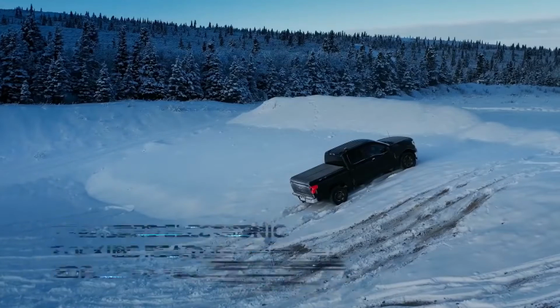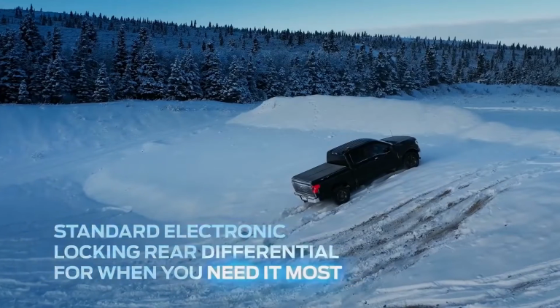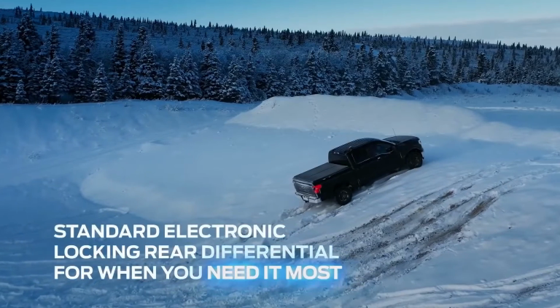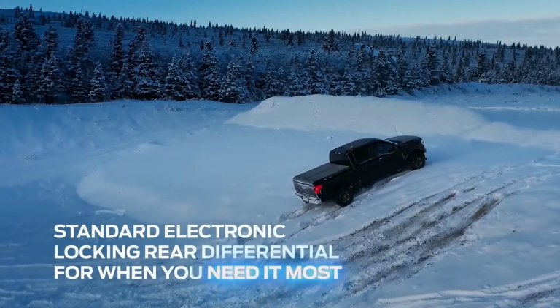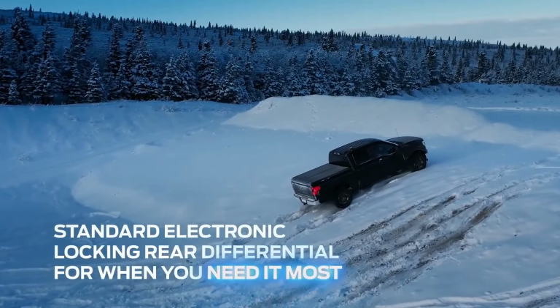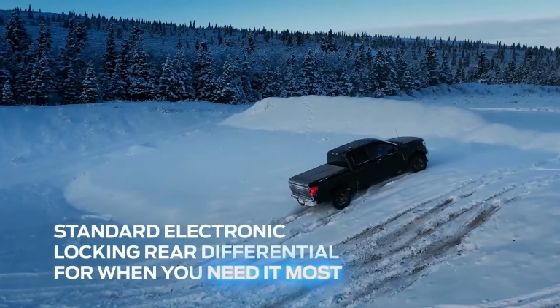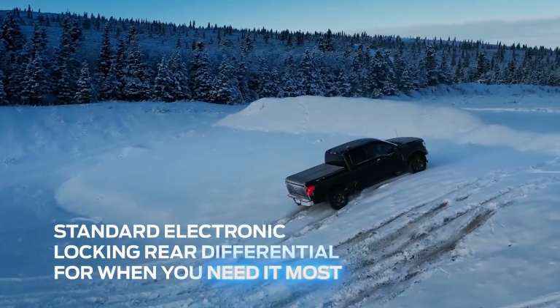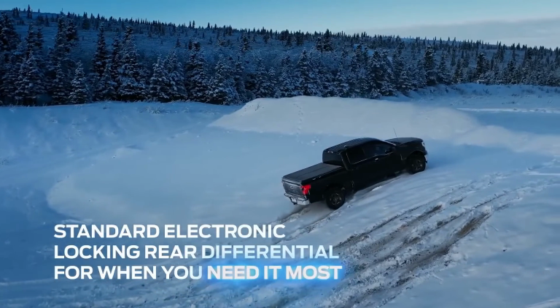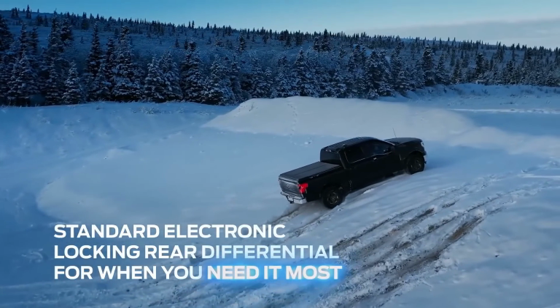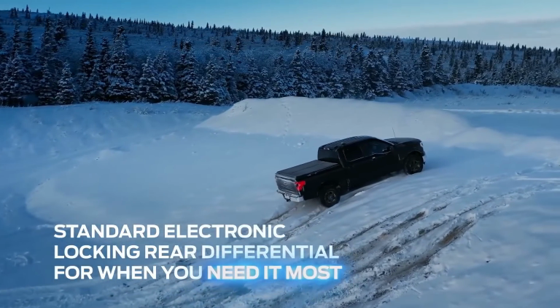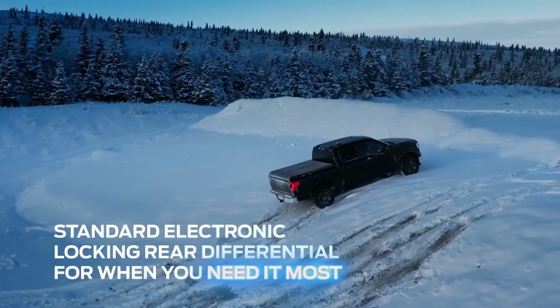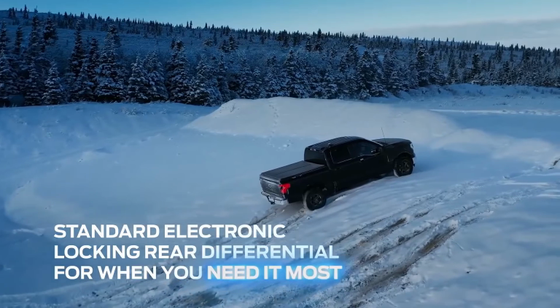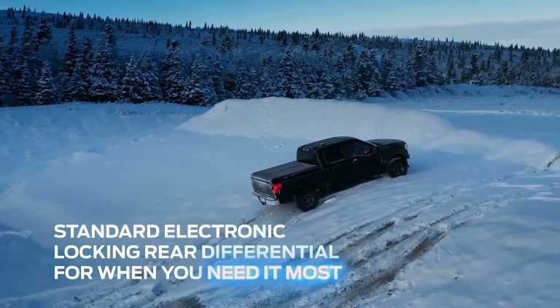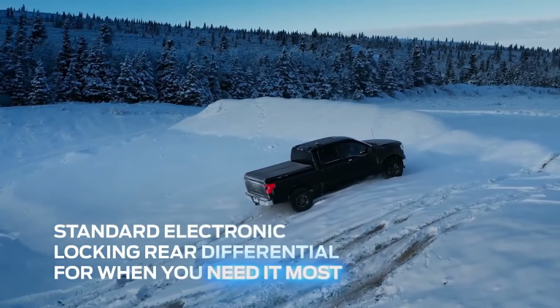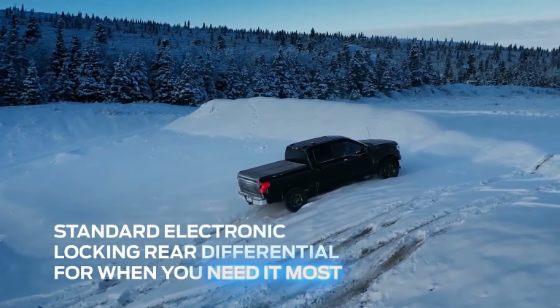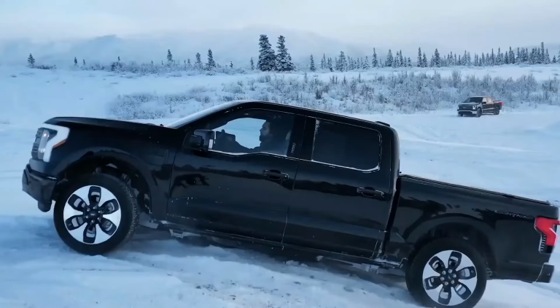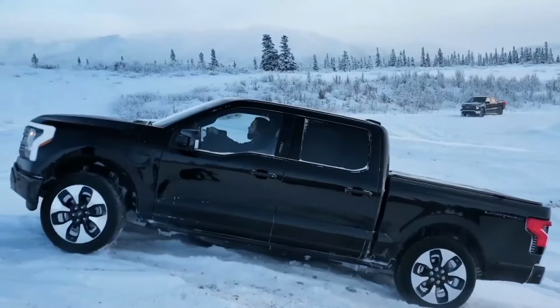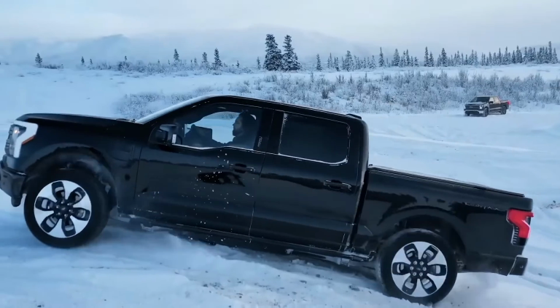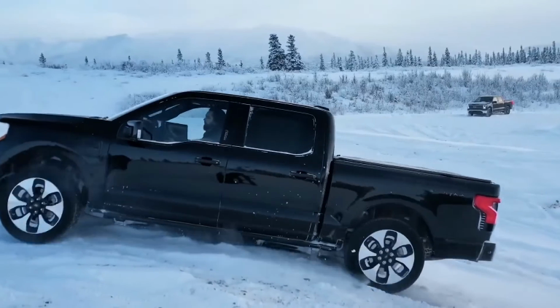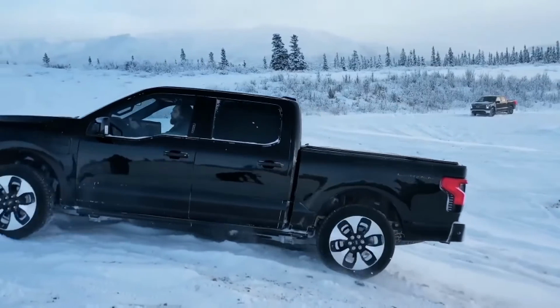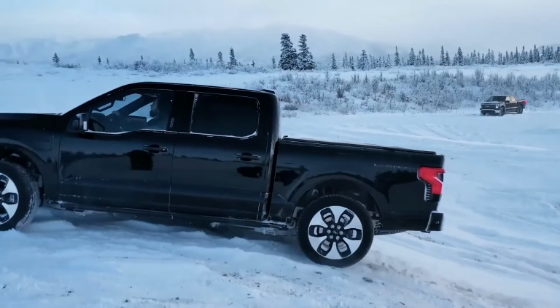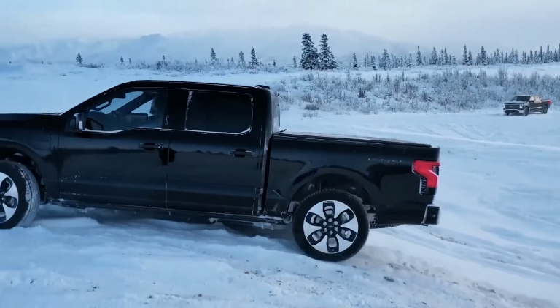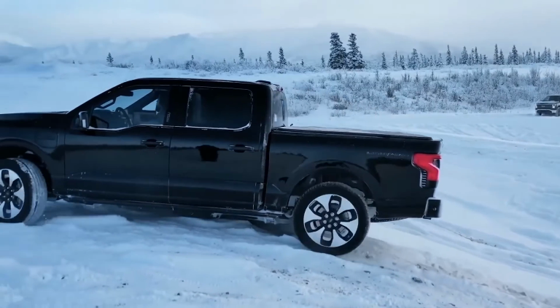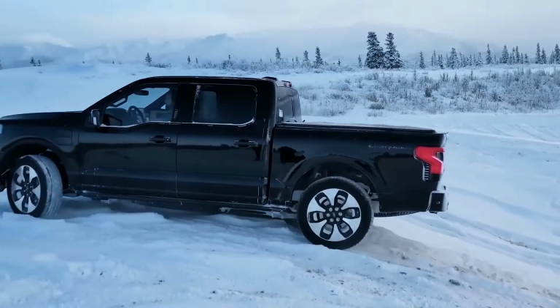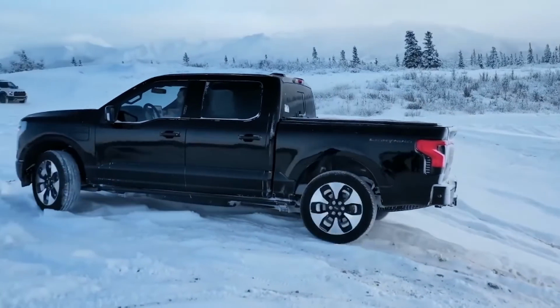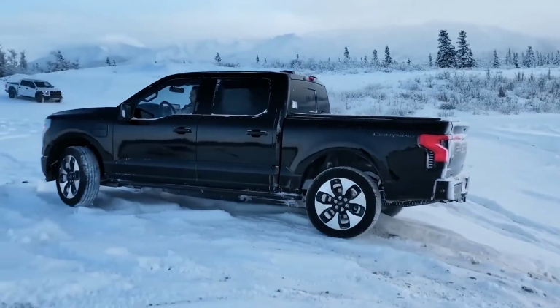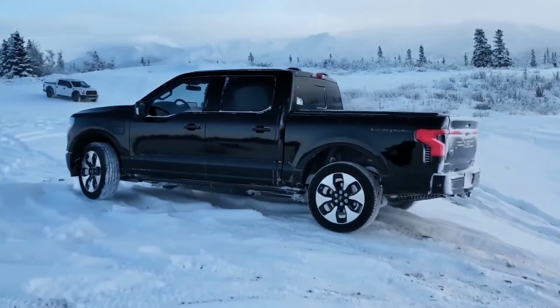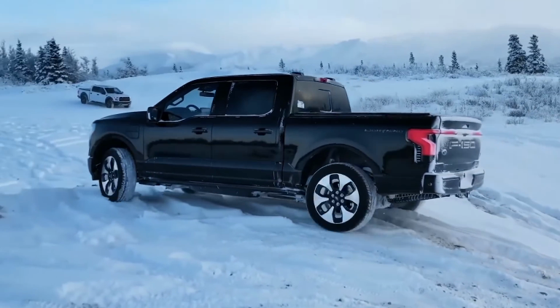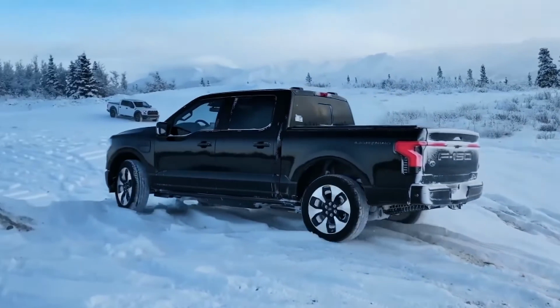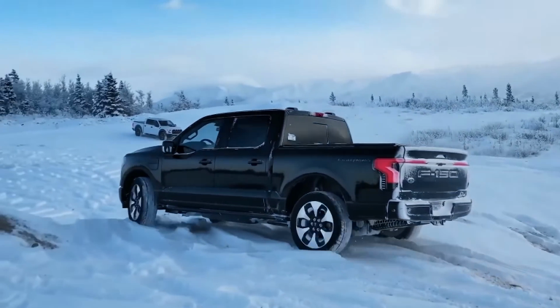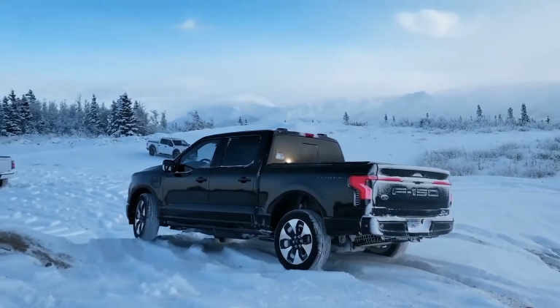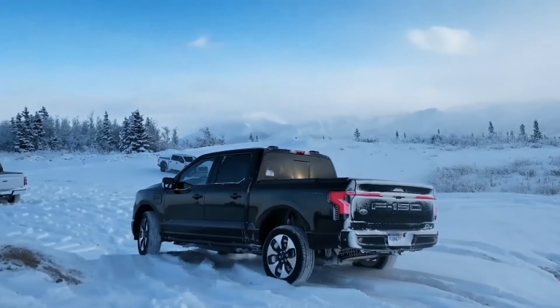Now what you can do with an electronic locking differential is force the left and right sides of the differential to bind together, and you can use the full capability of your vehicle to pull forward.